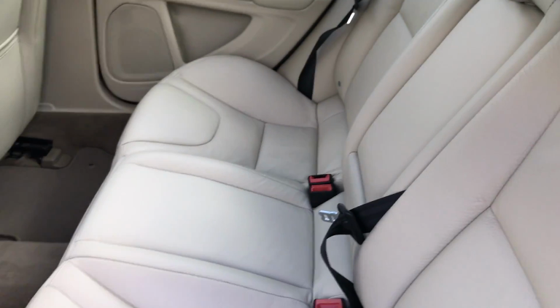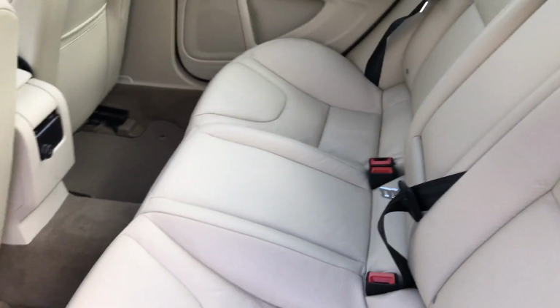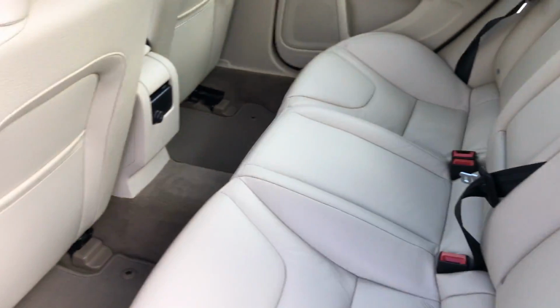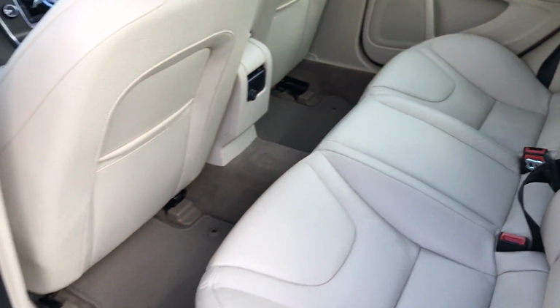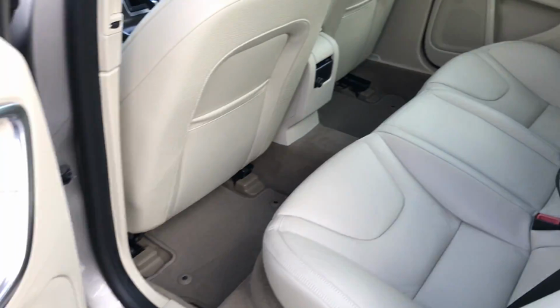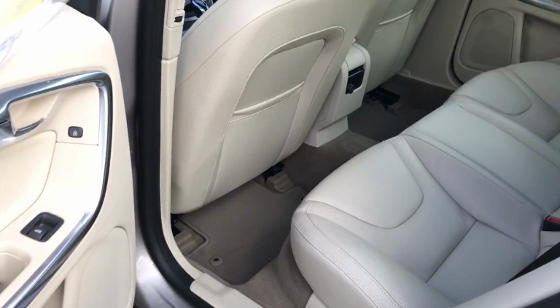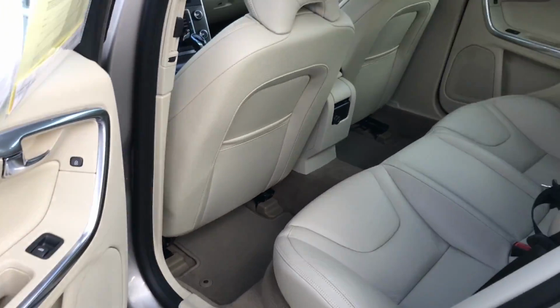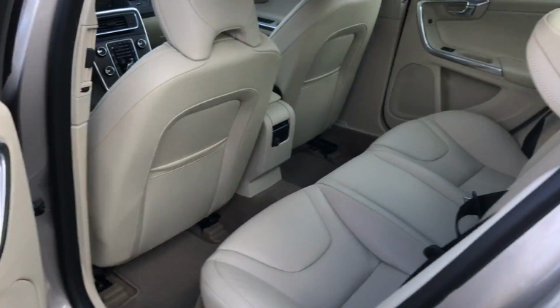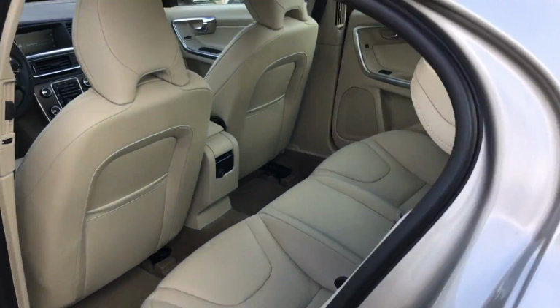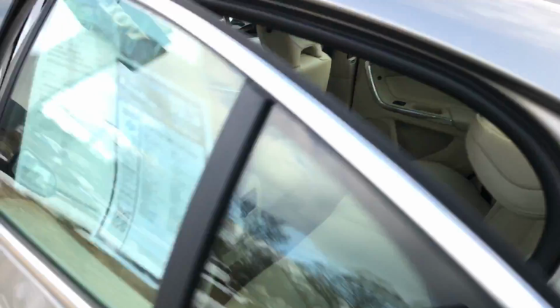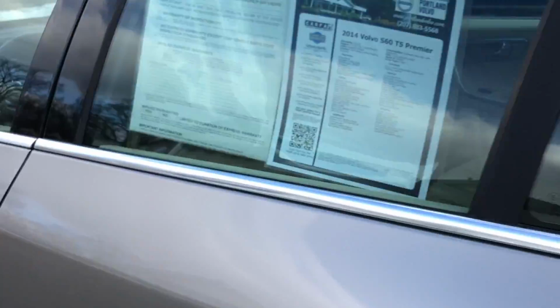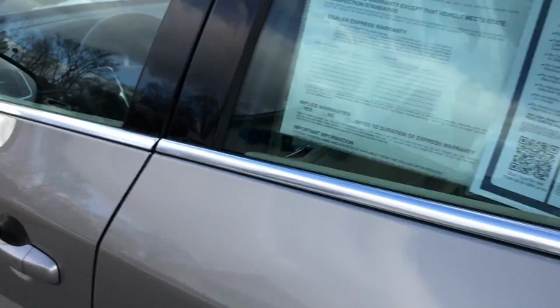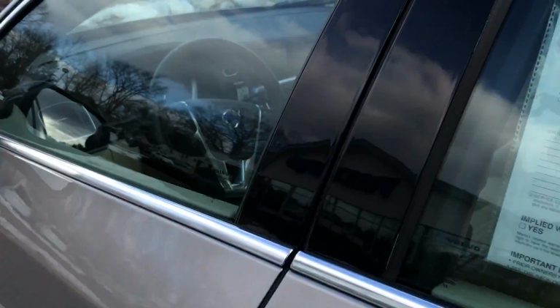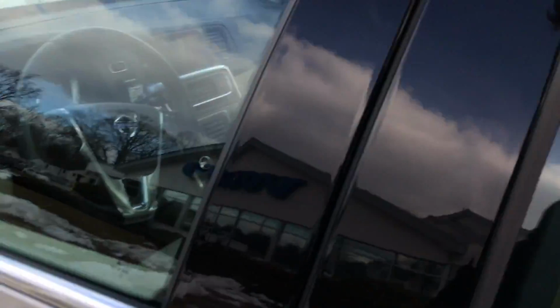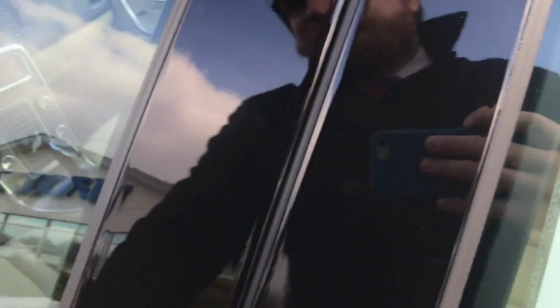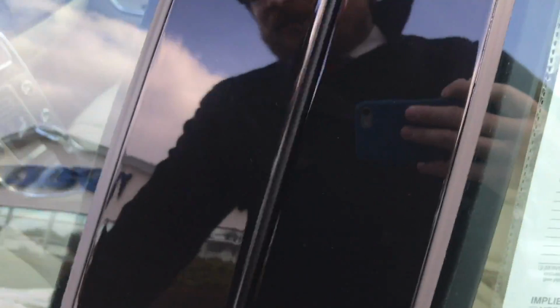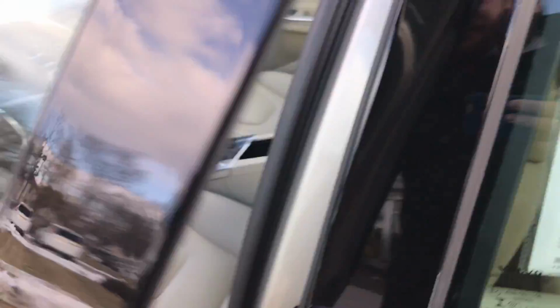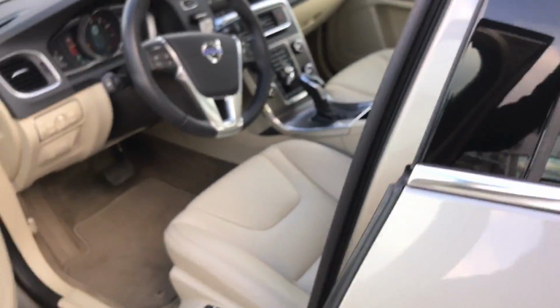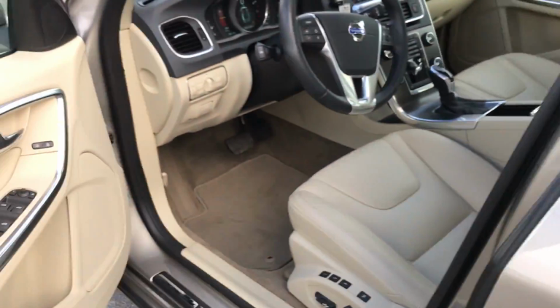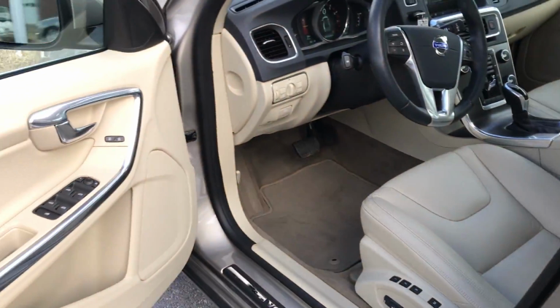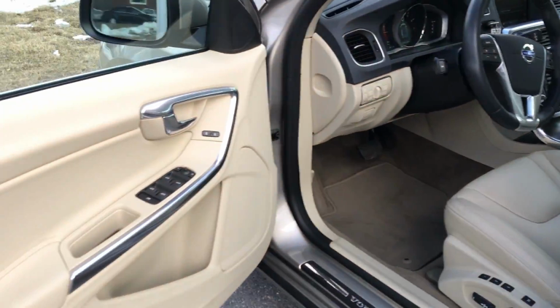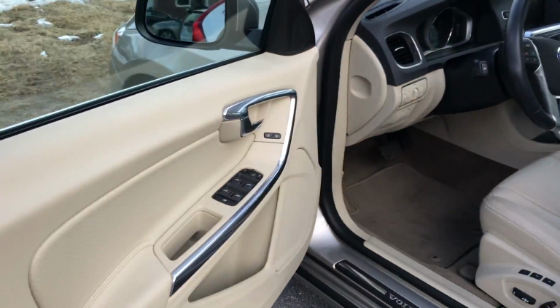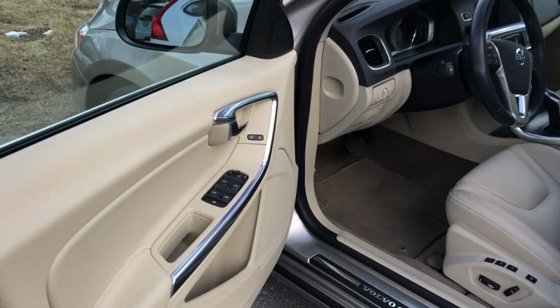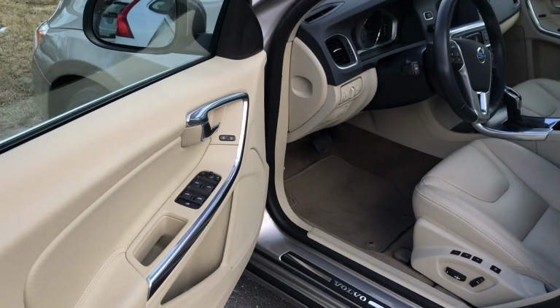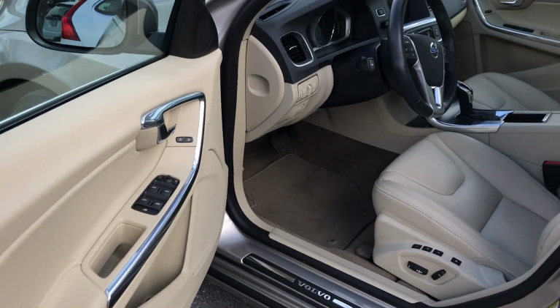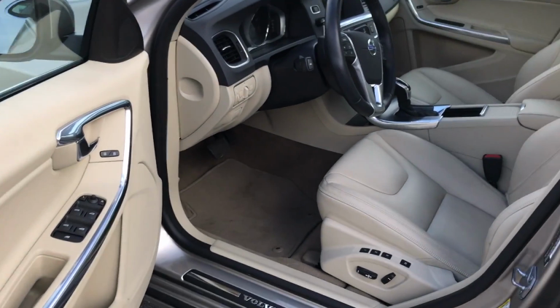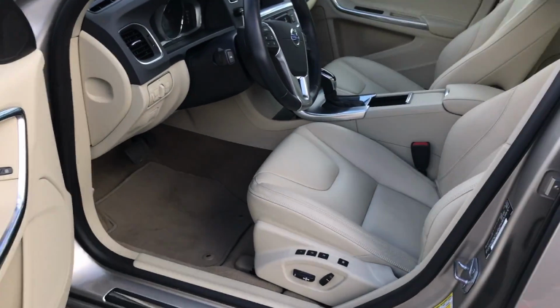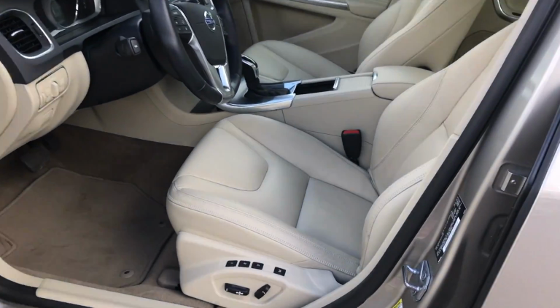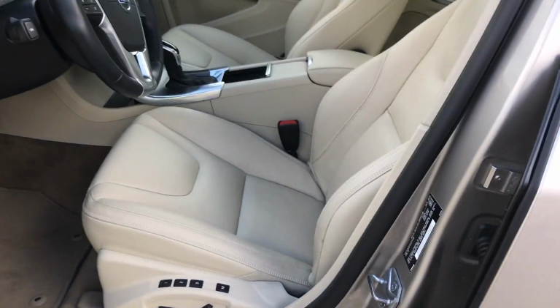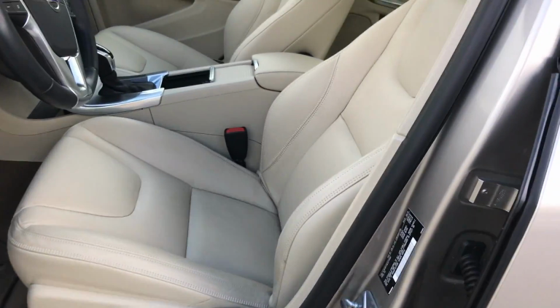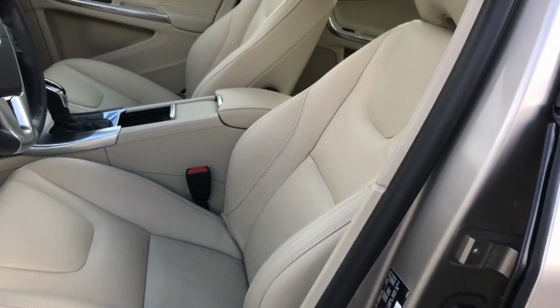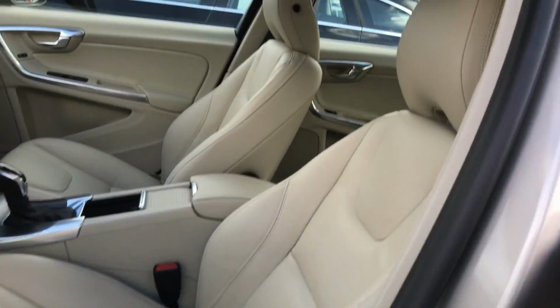I mean, this is like the cleanest car I've ever seen — I don't see any kind of markings or anything. You gotta come down to Portland Volvo and check this out. This thing's gonna go fast.